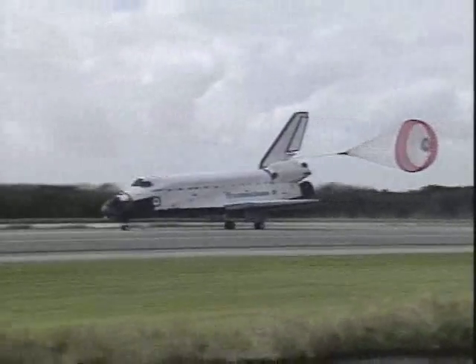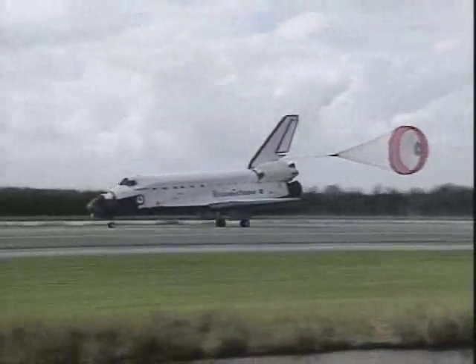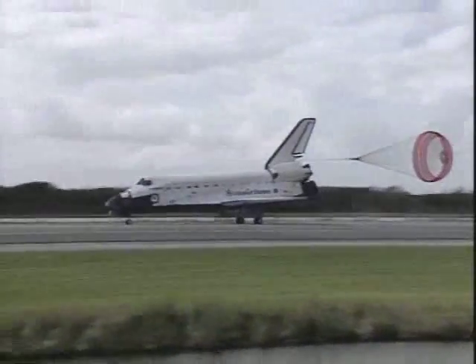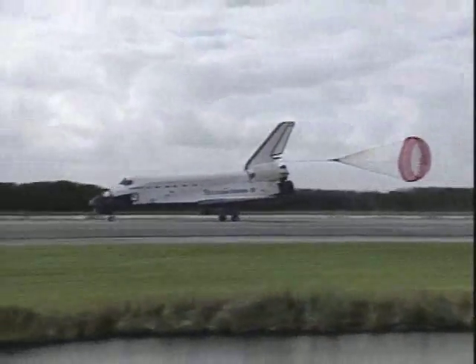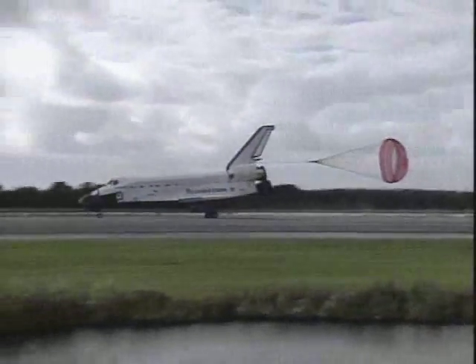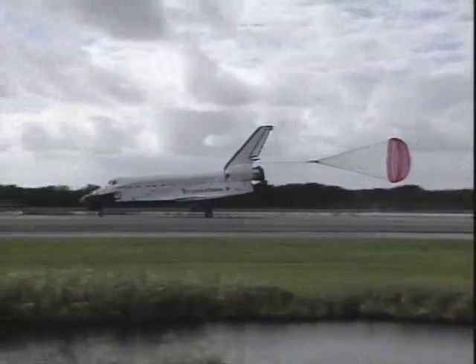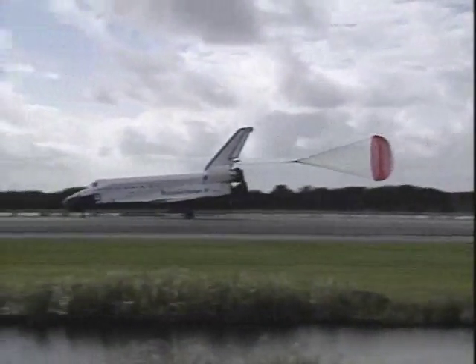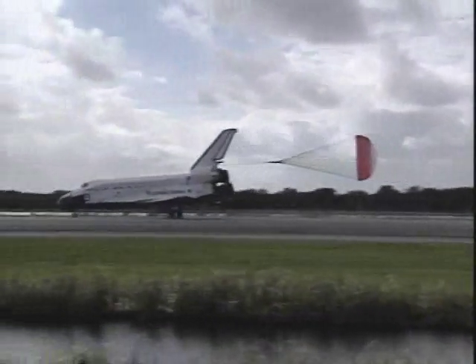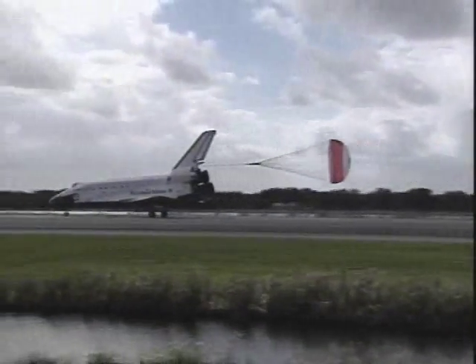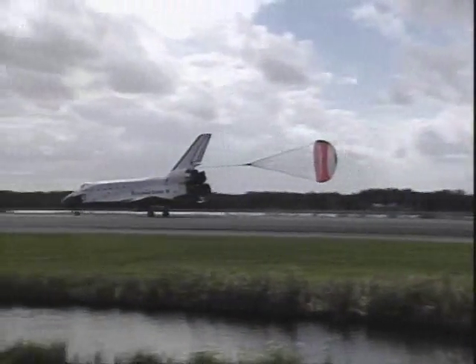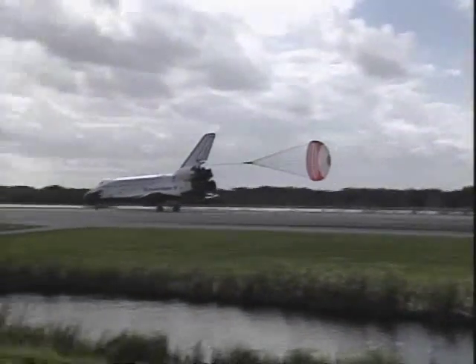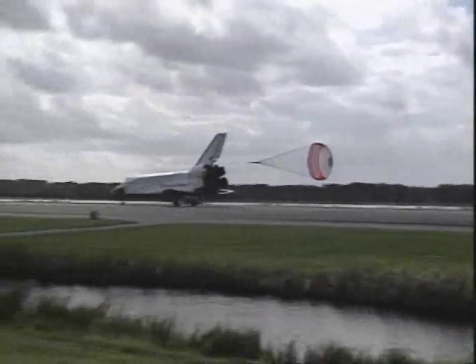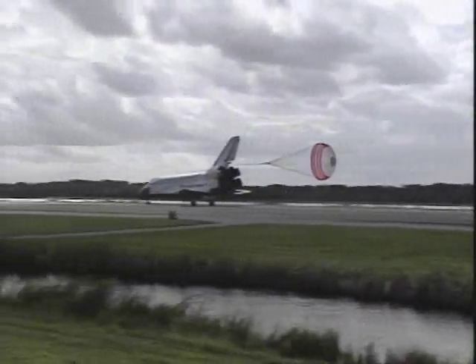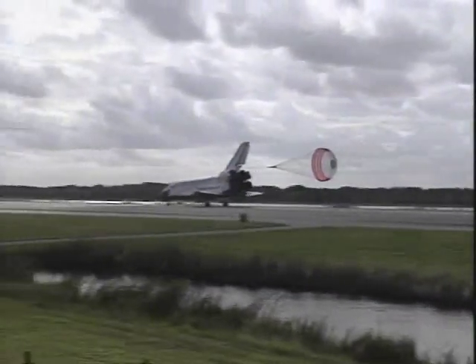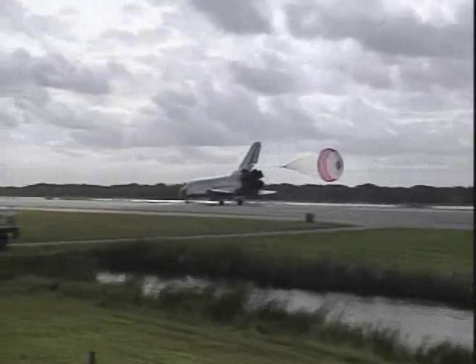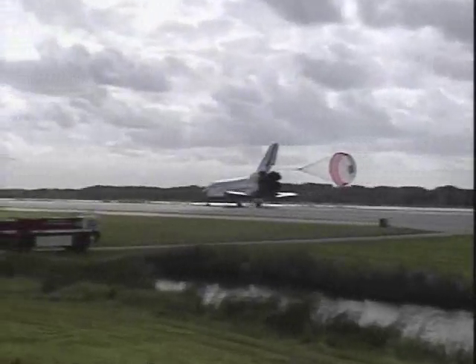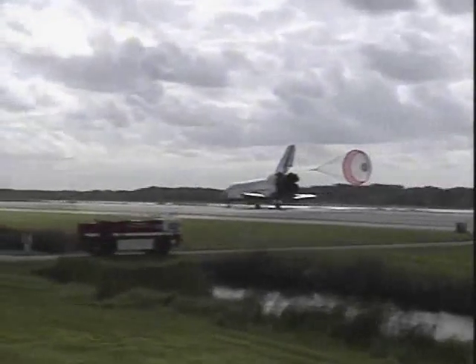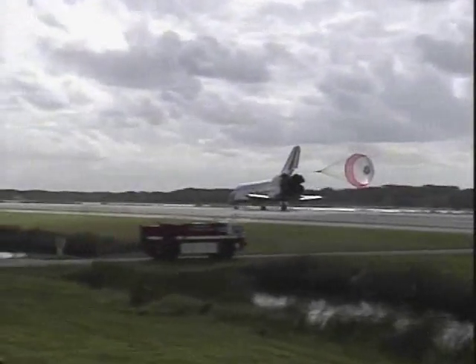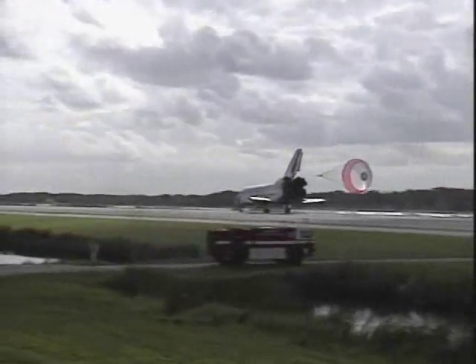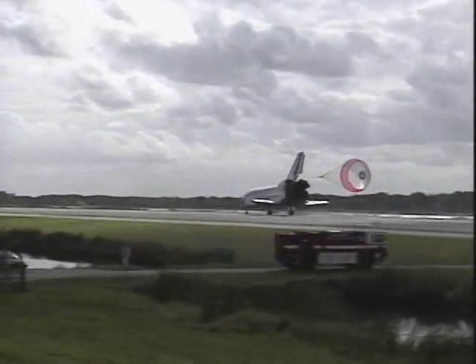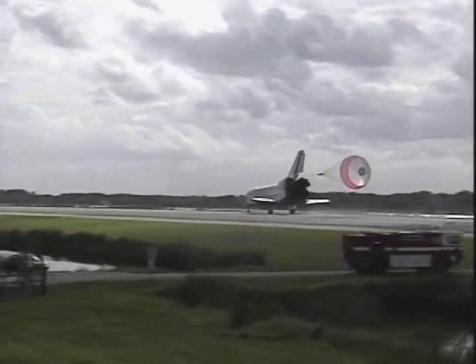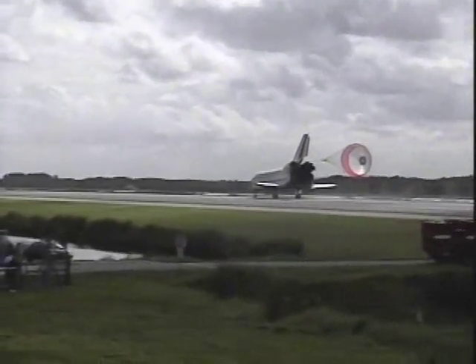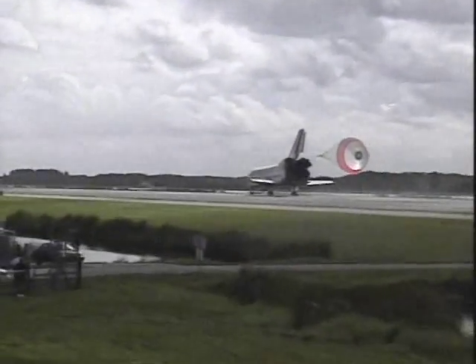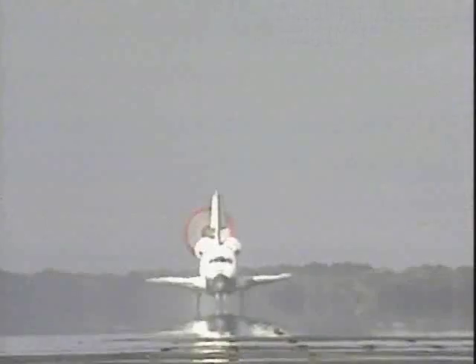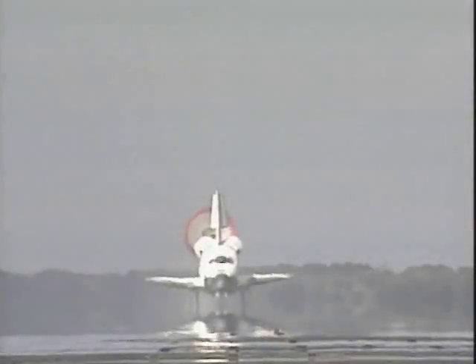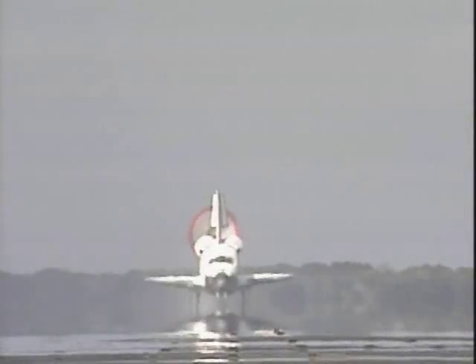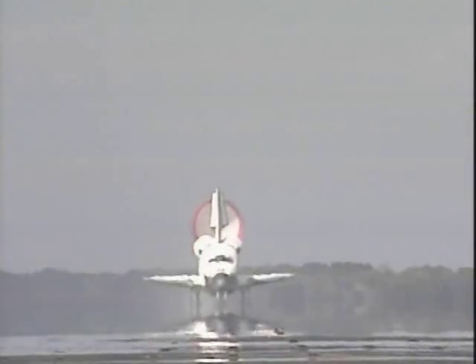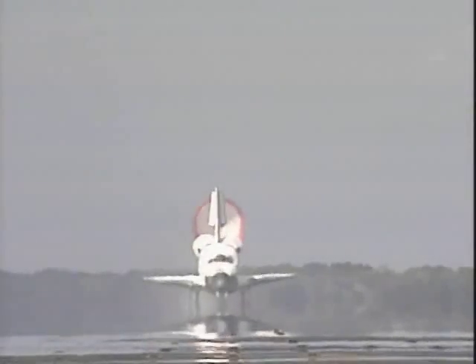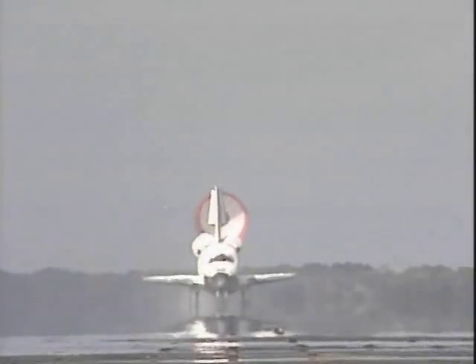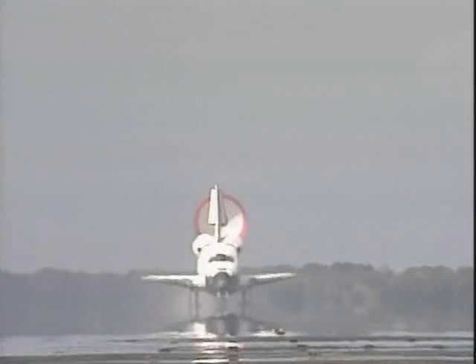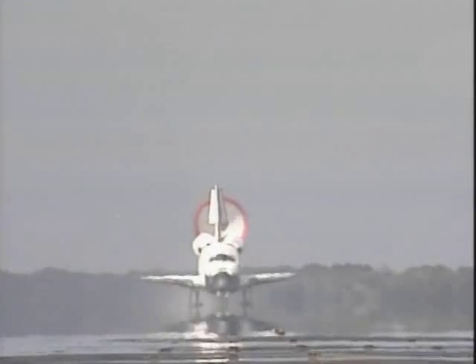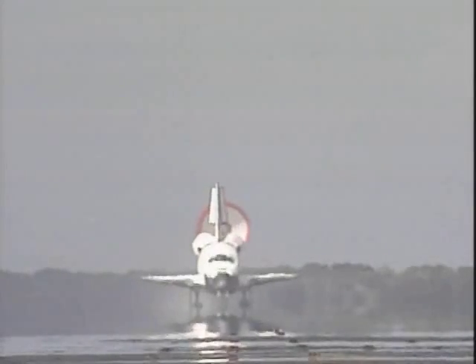Nose gear touchdown. Endeavour rolling out on runway 15 at the Kennedy Space Center, wrapping up a 4.8 million mile mission, bringing home the Expedition 3 crew after 129 days in space.